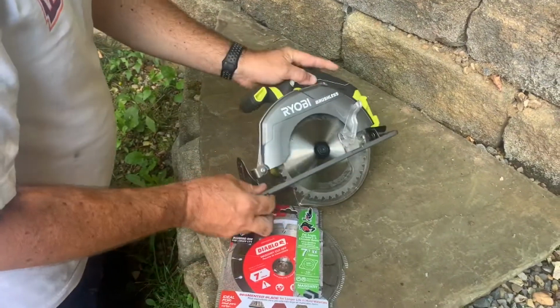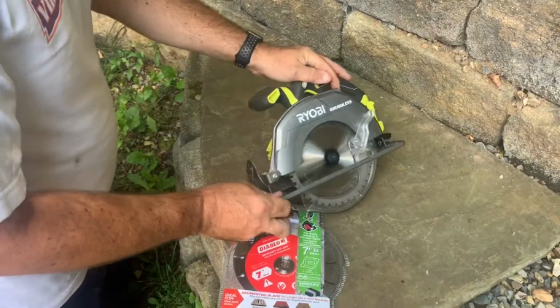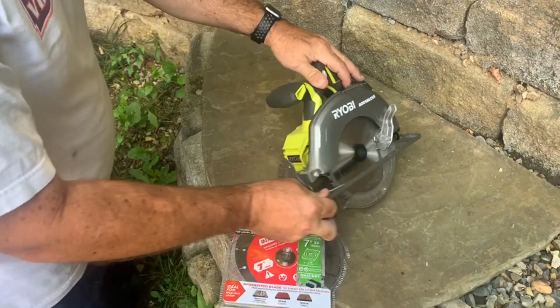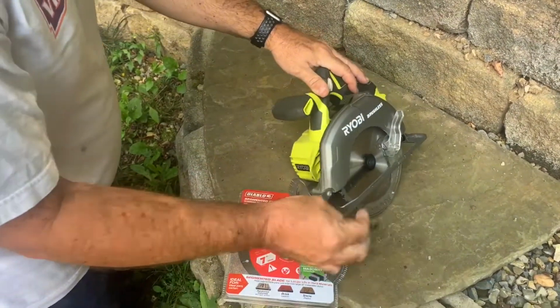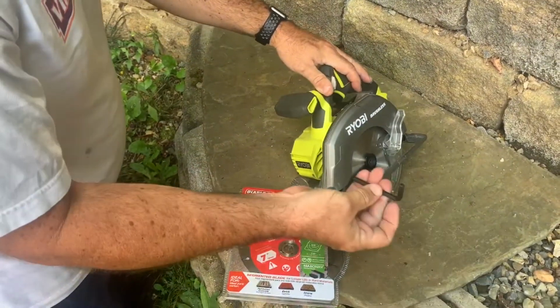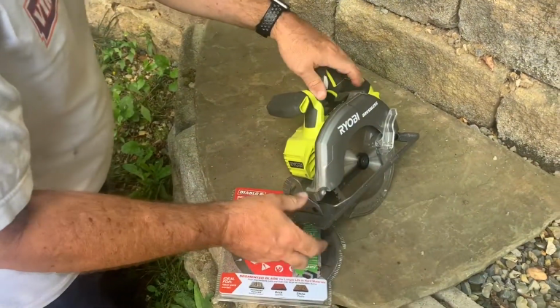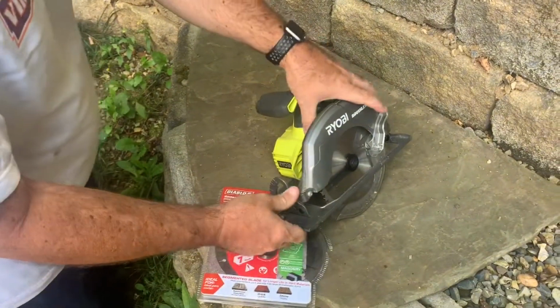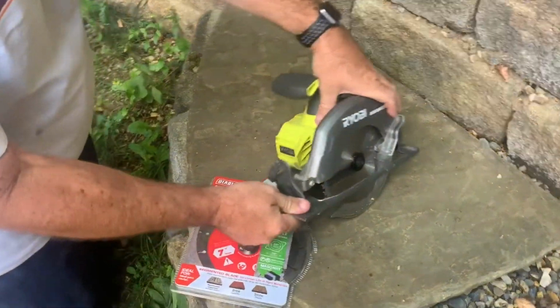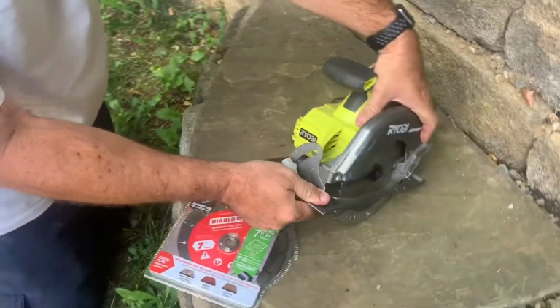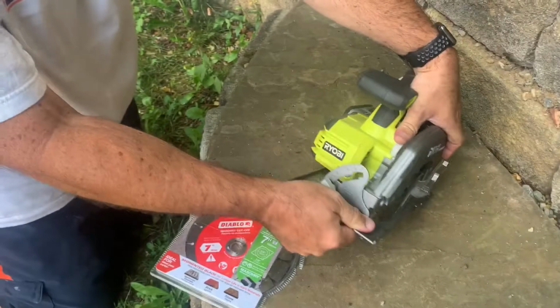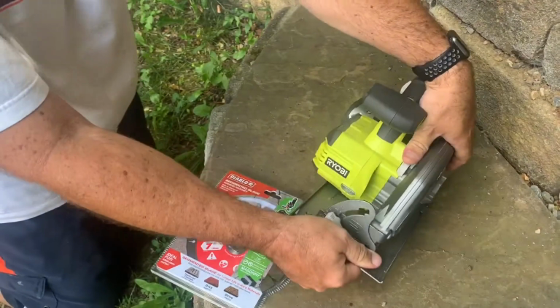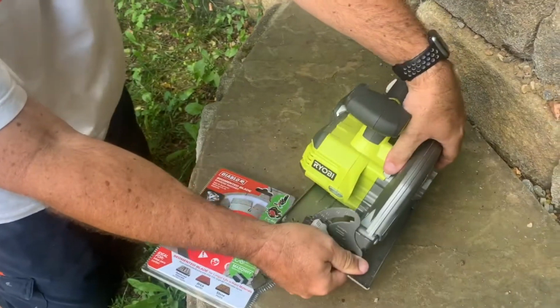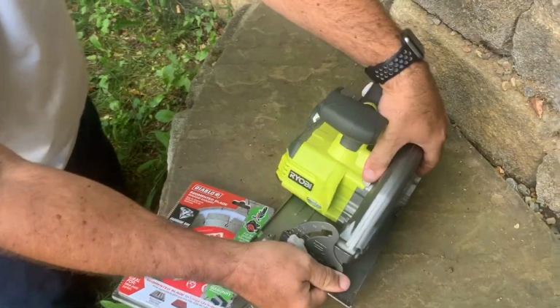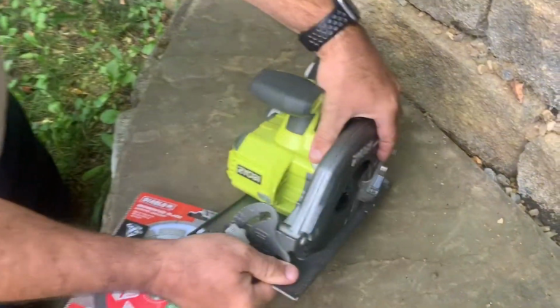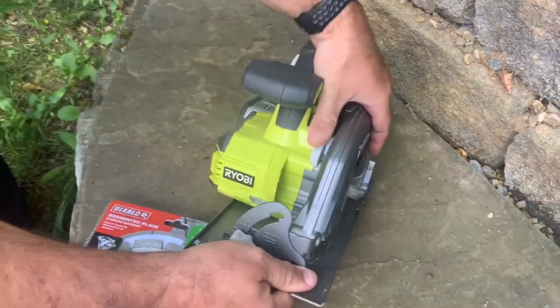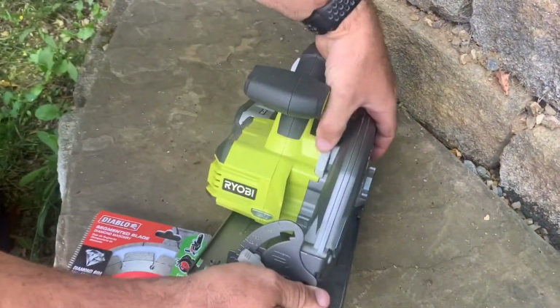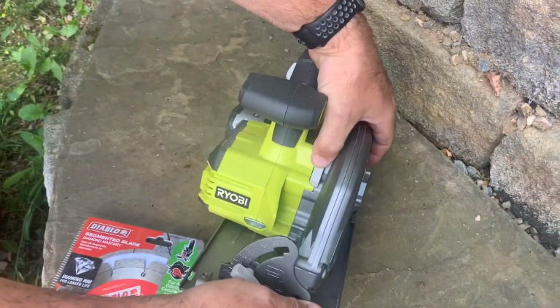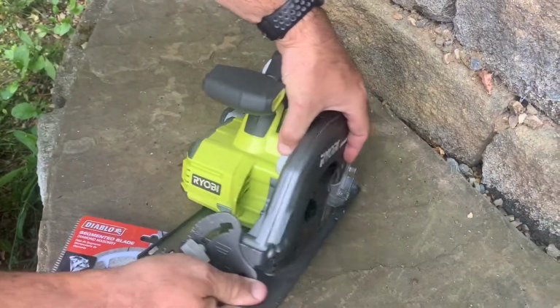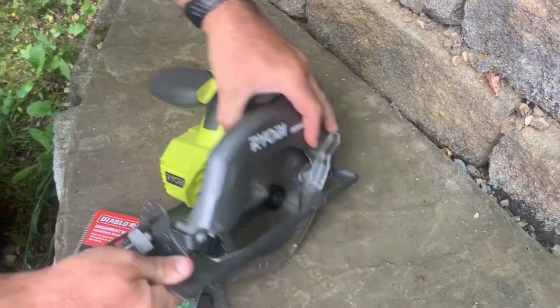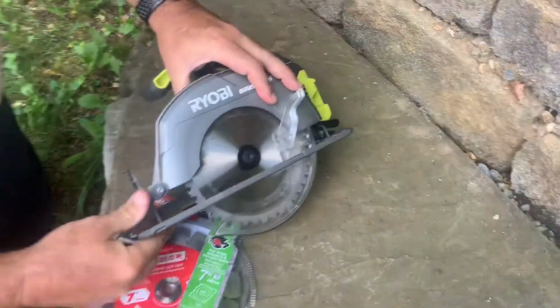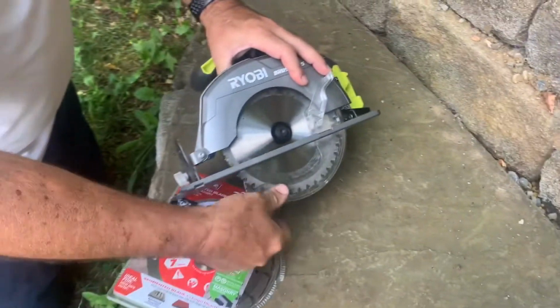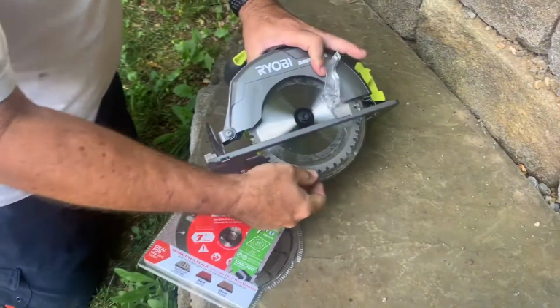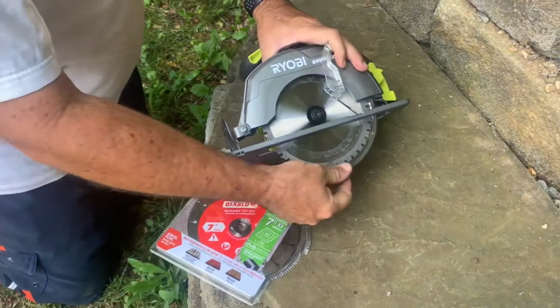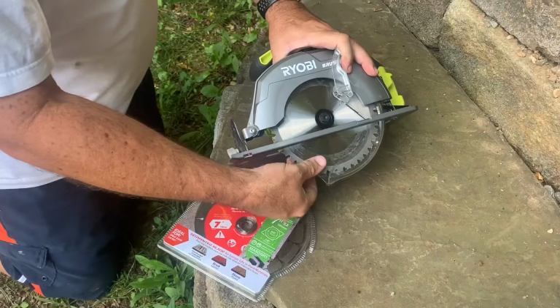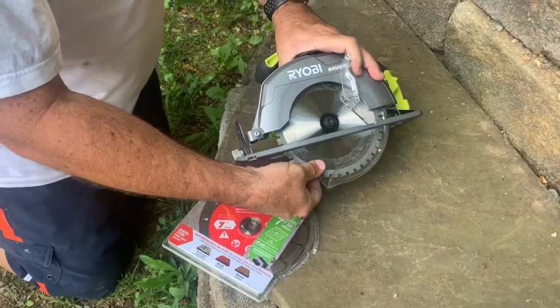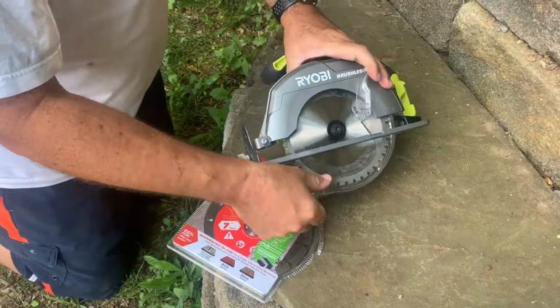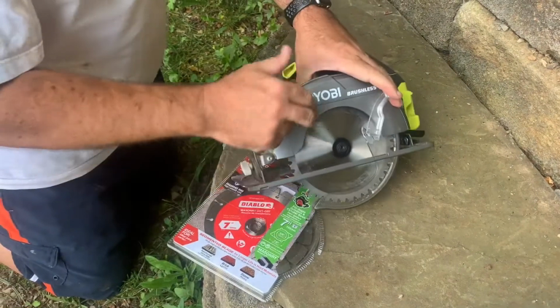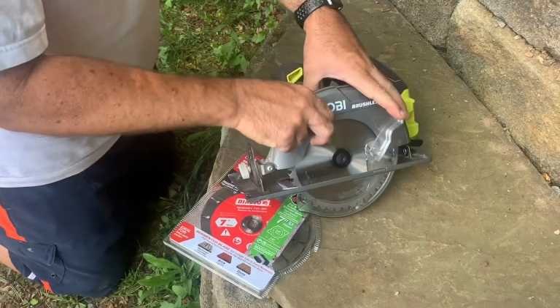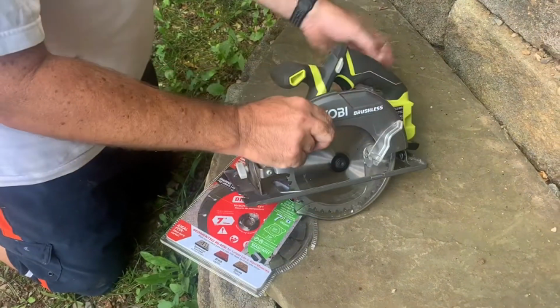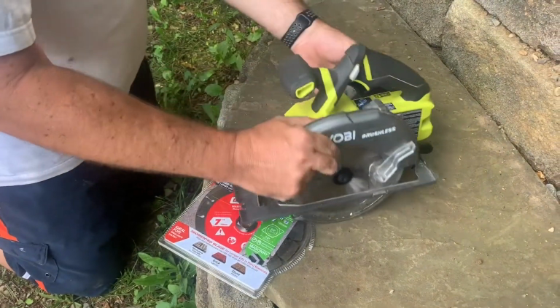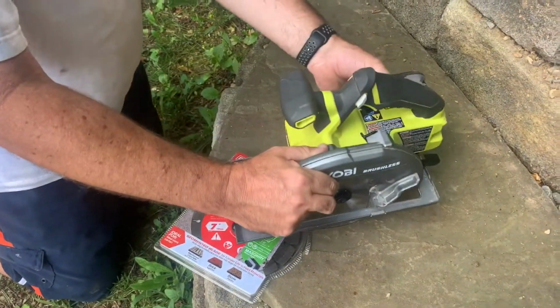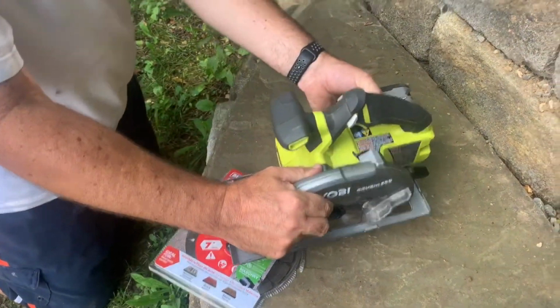The way you do this for the Ryobi is with the included tool. You push down the blade stop right here and find the spot where the blade is. But first, you take the battery out.